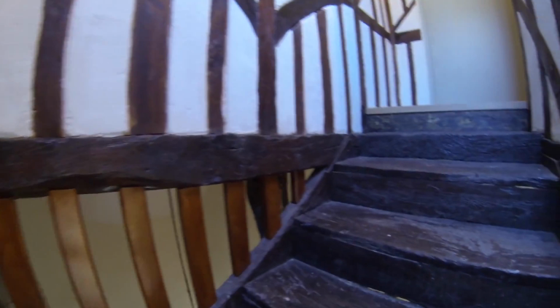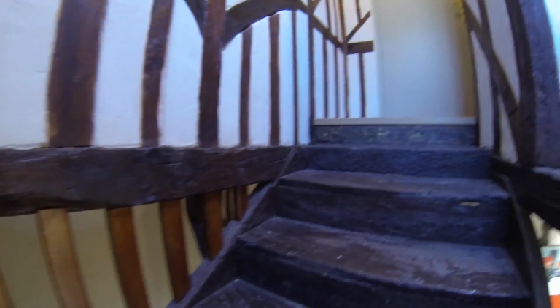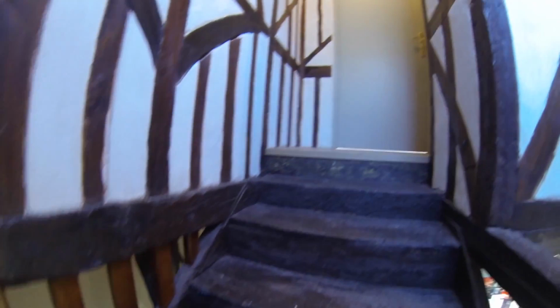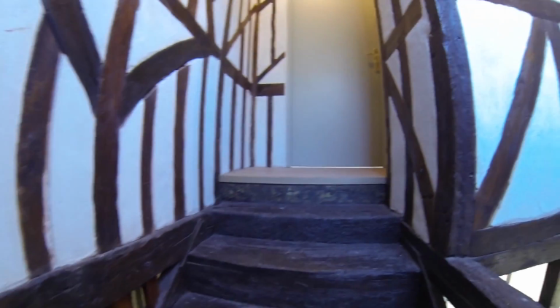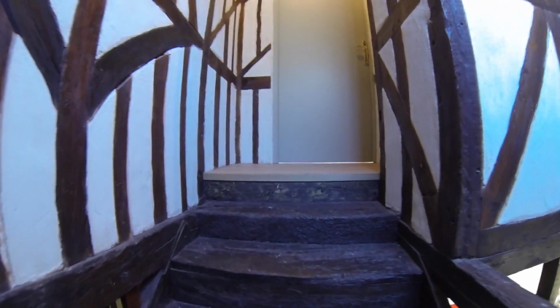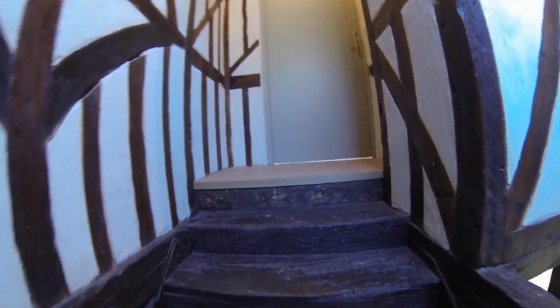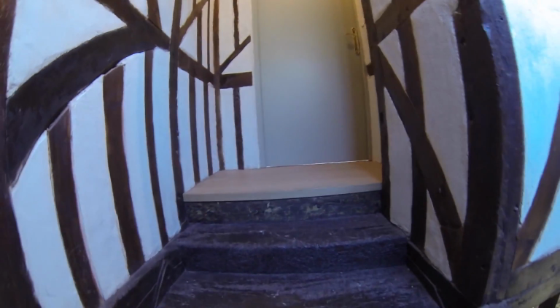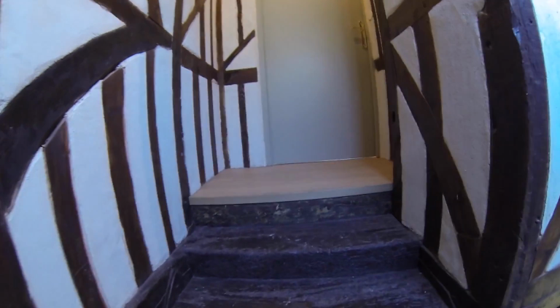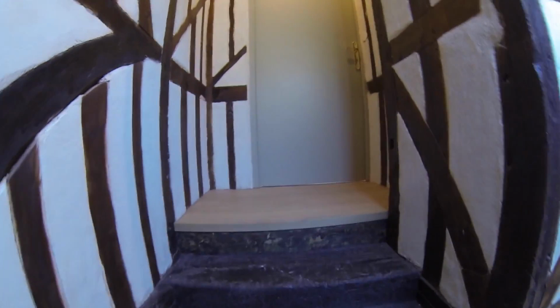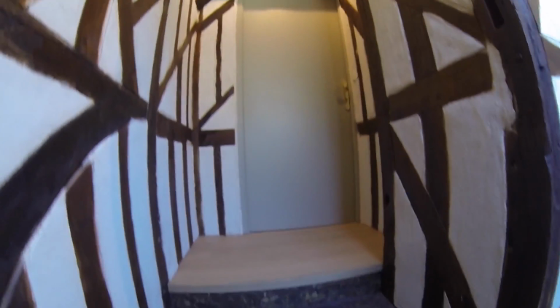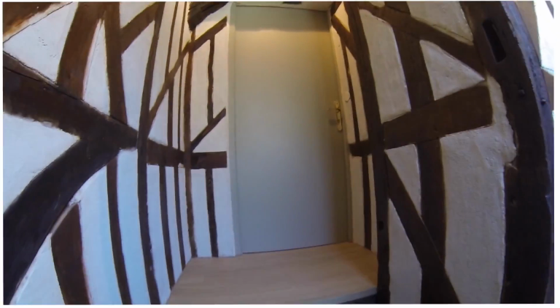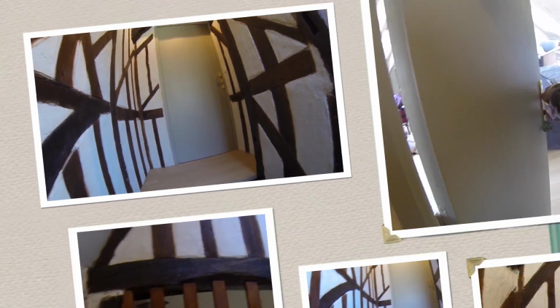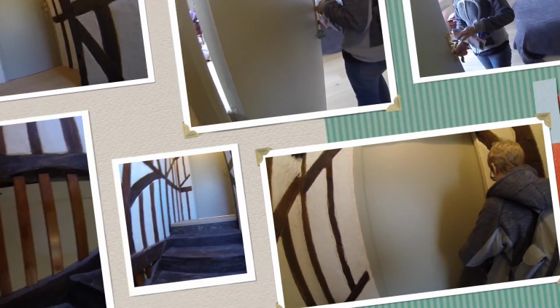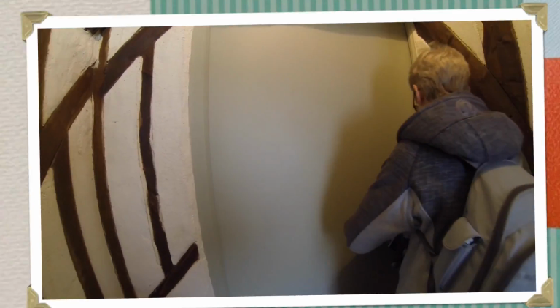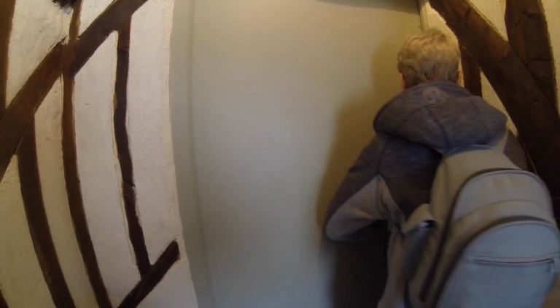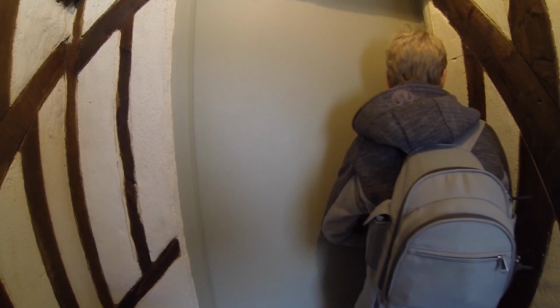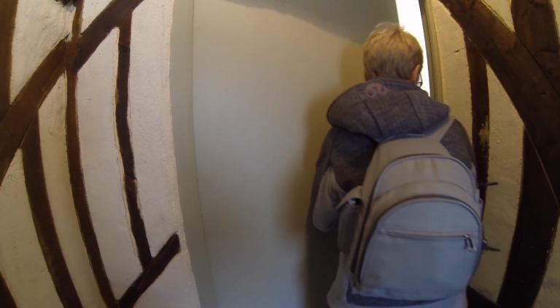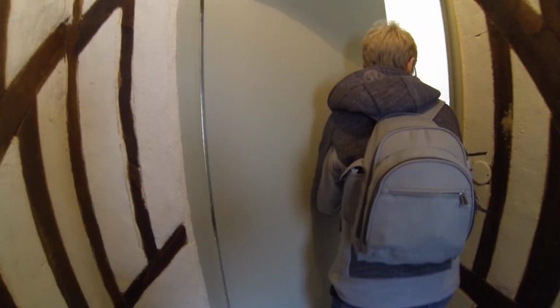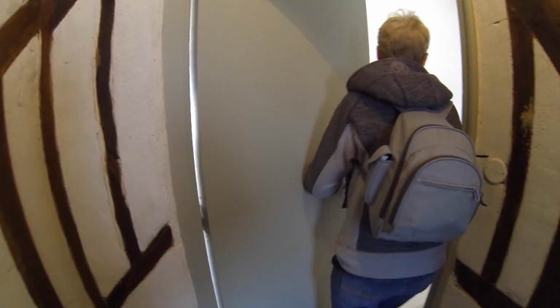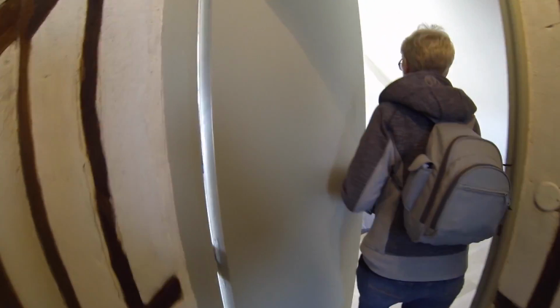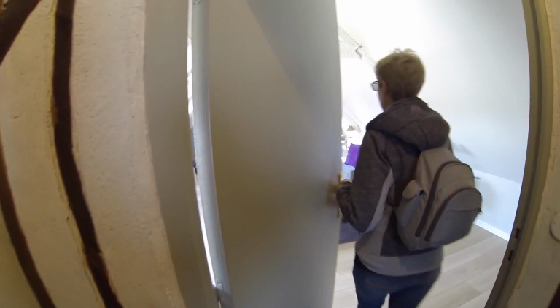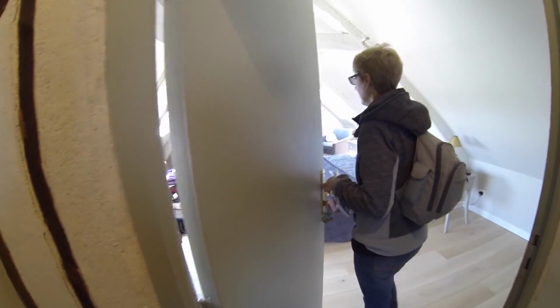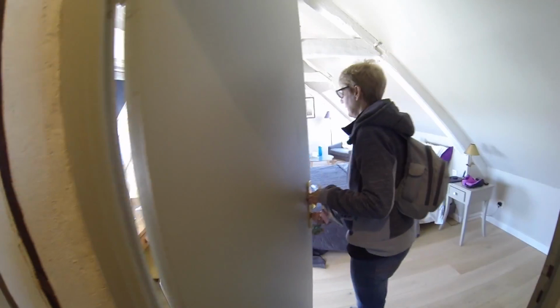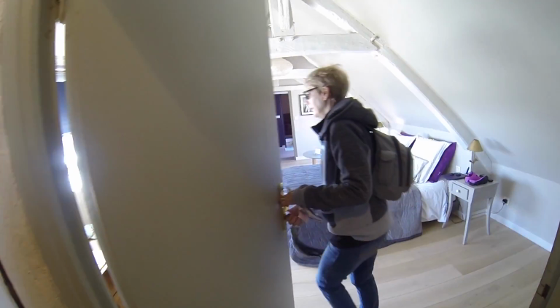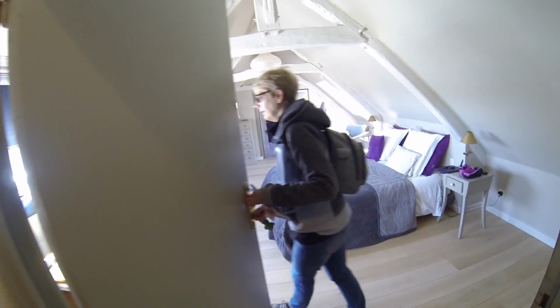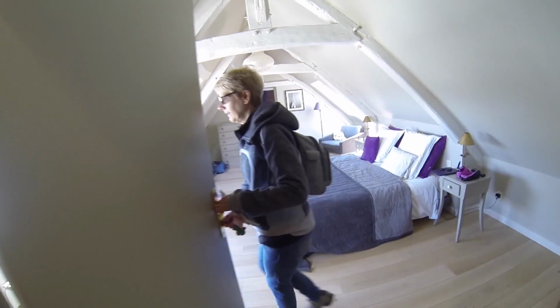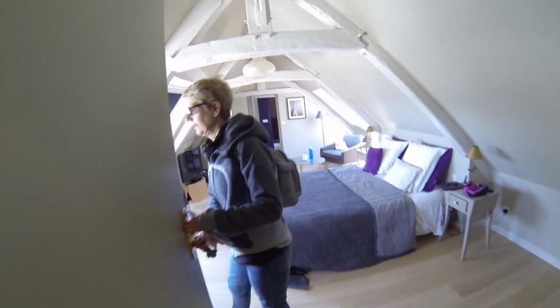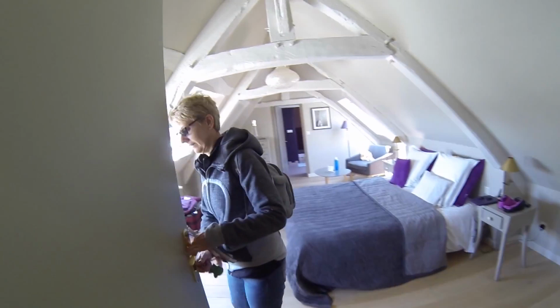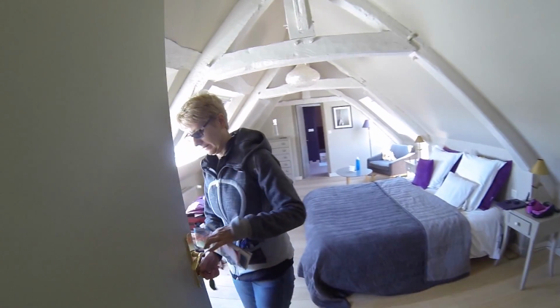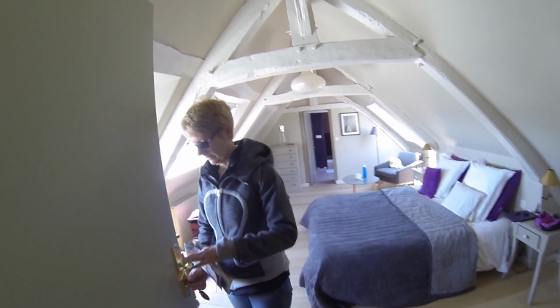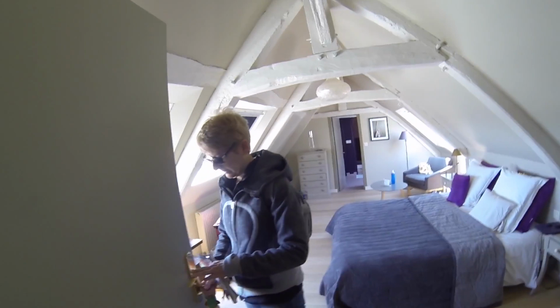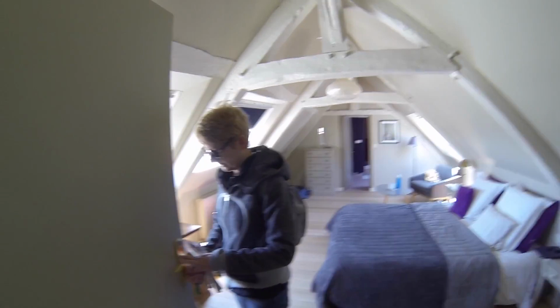Here's our door. What's behind our door? Let's see what's inside. And look how pretty our attic room is.